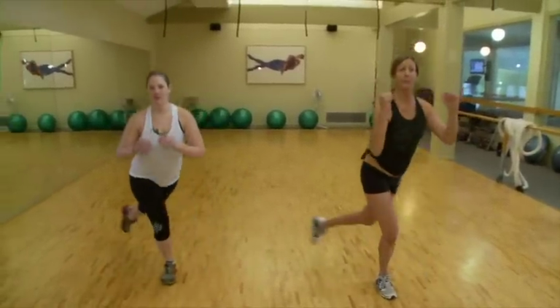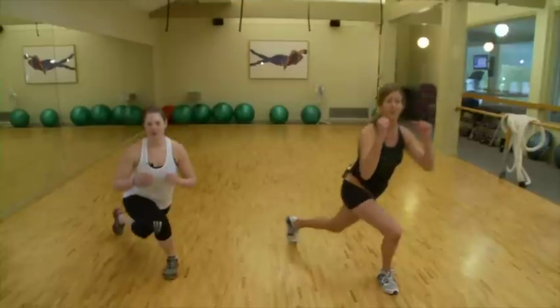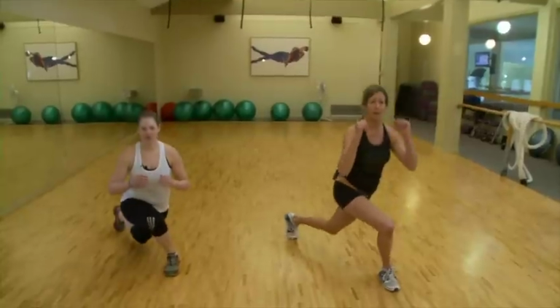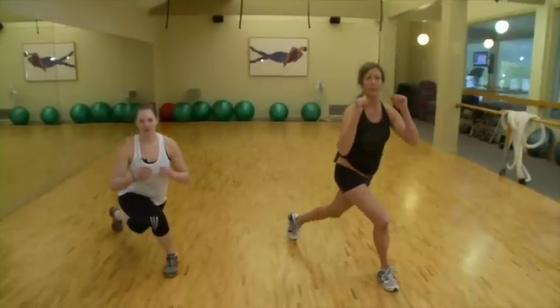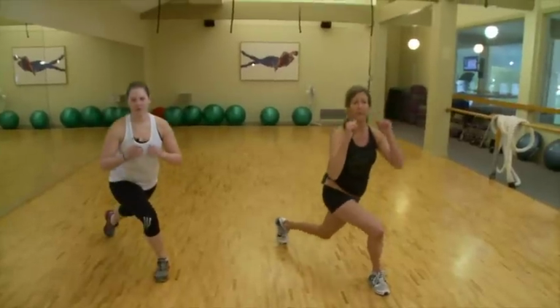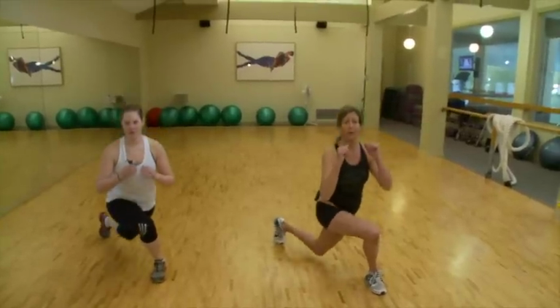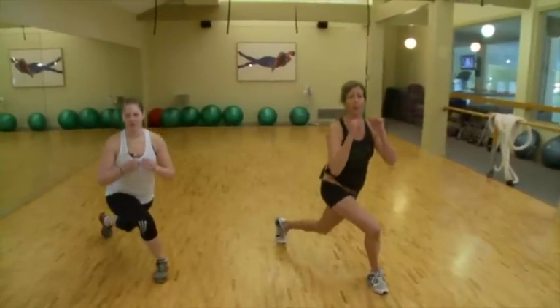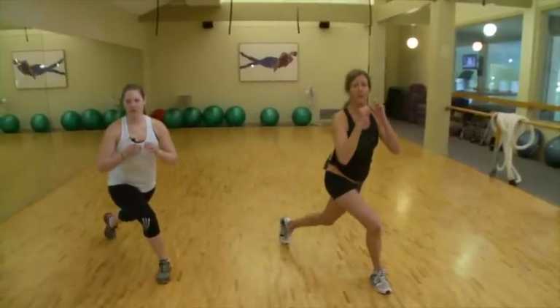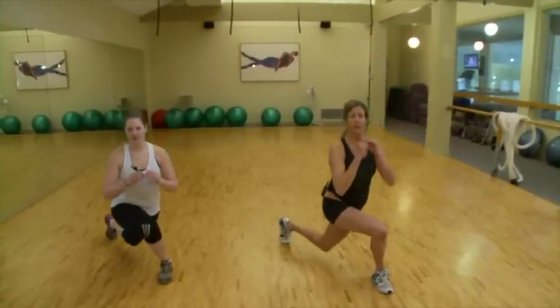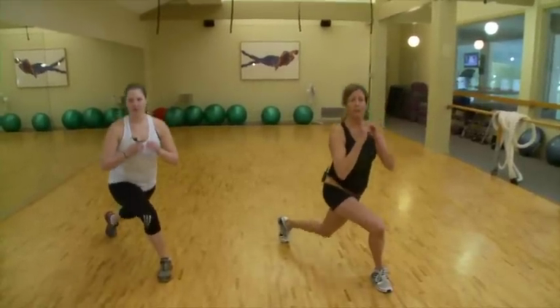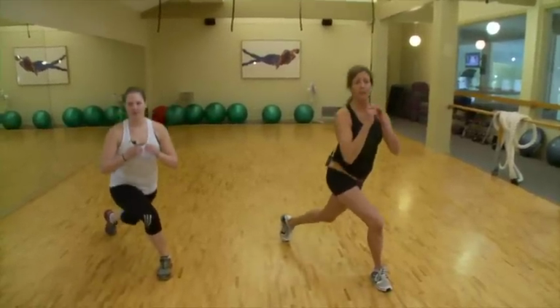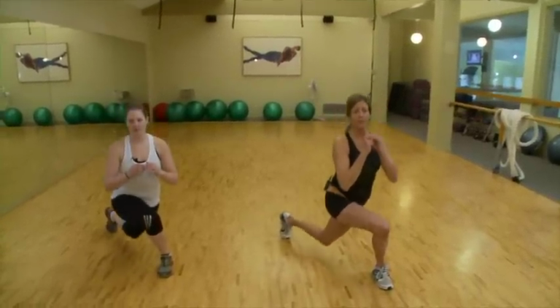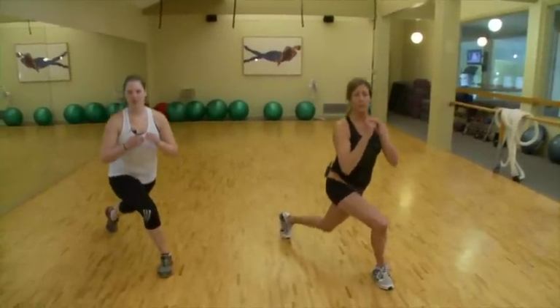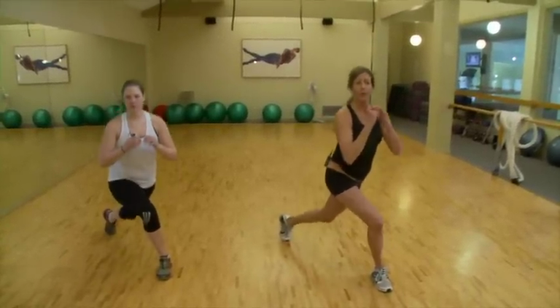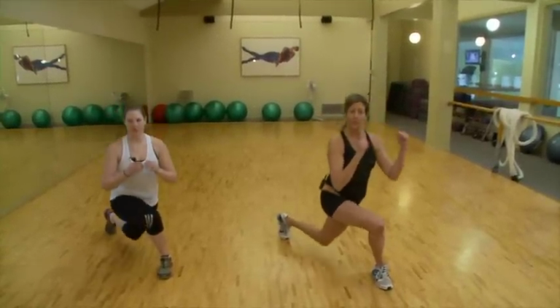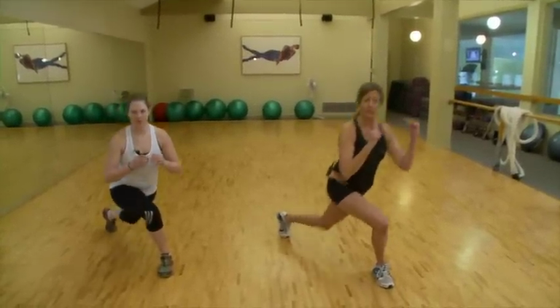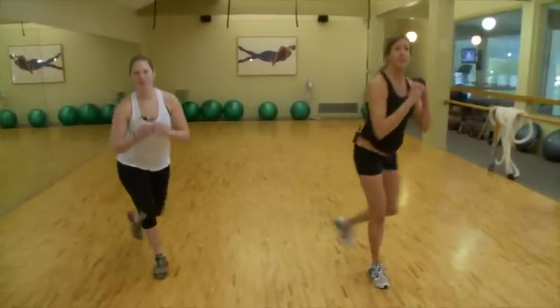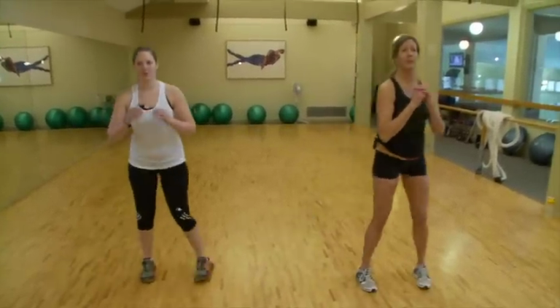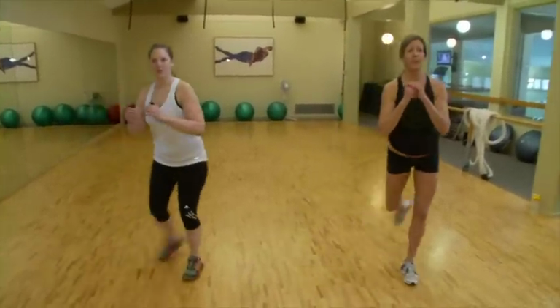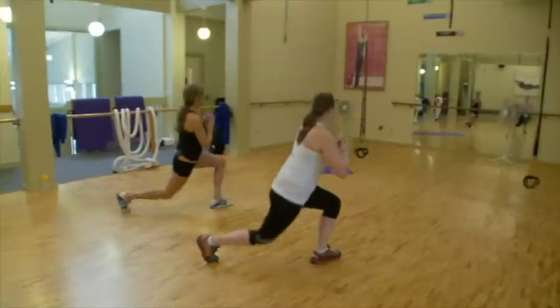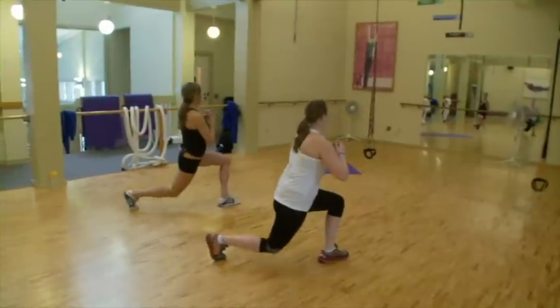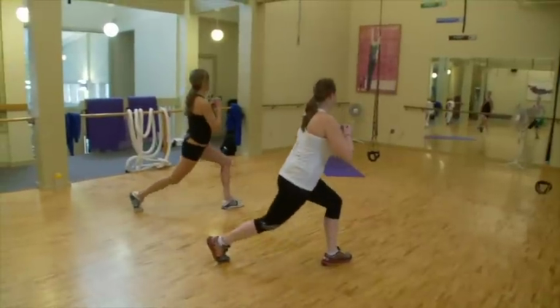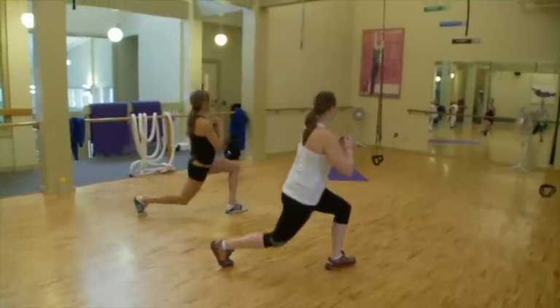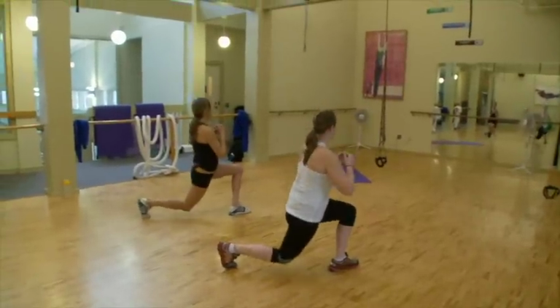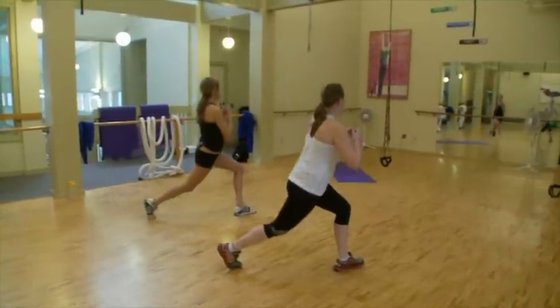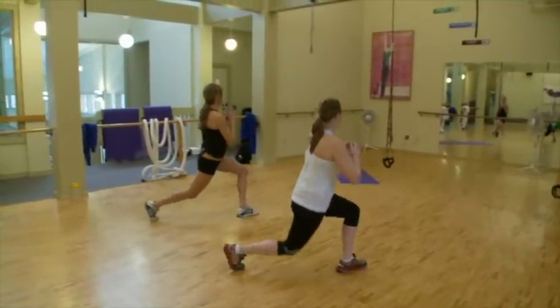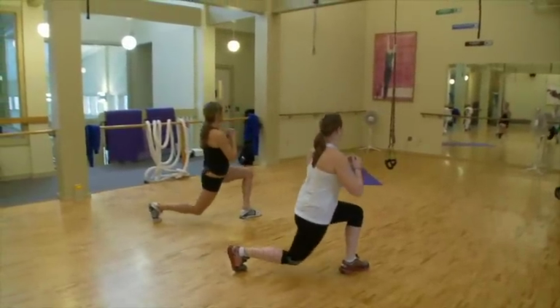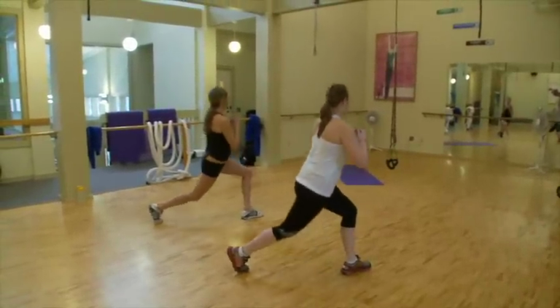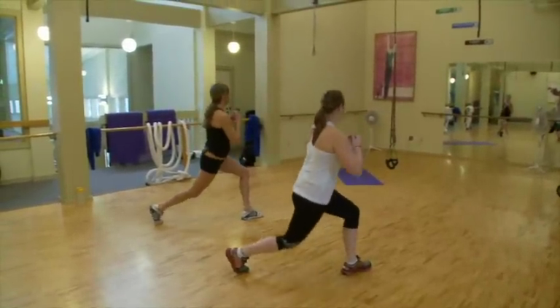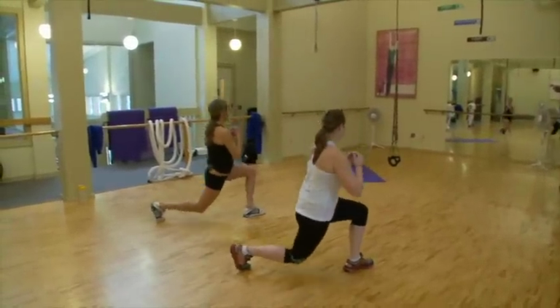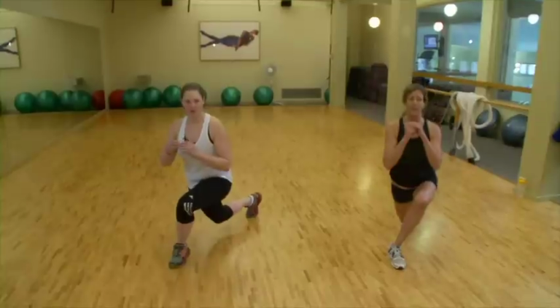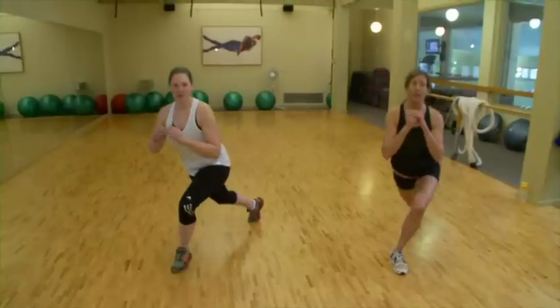Knee stays right above the ankle. Let's hold it on this side and pulse. Come down low. Four, three, two, one. Switch sides — same thing on the other side to even it out. Three, two, one. Let's come up.